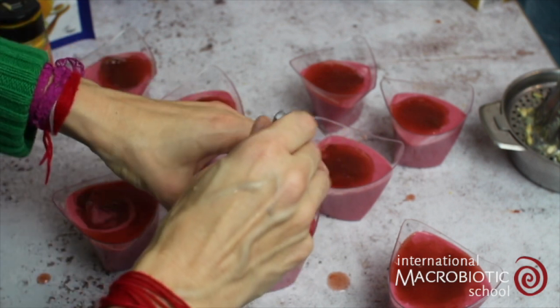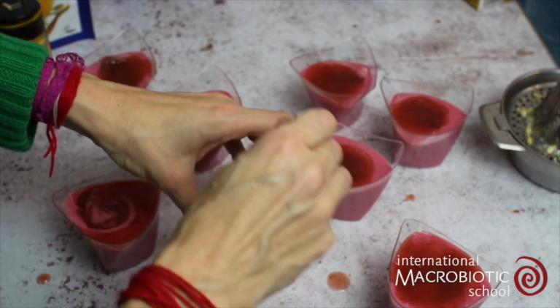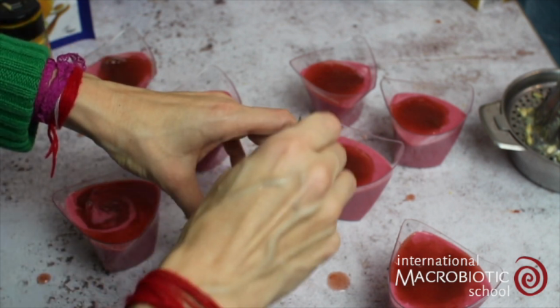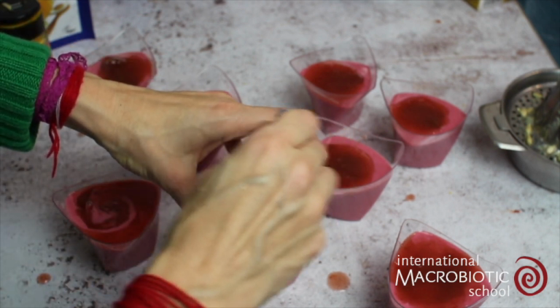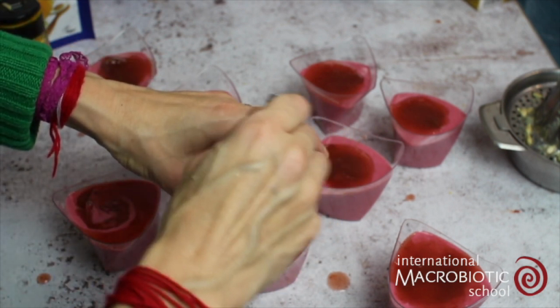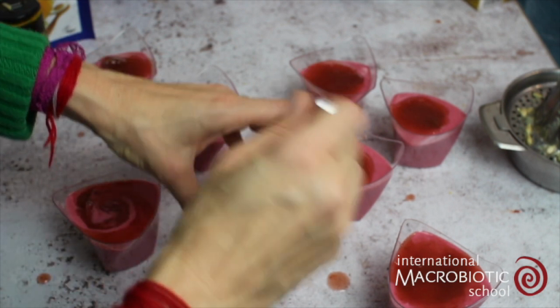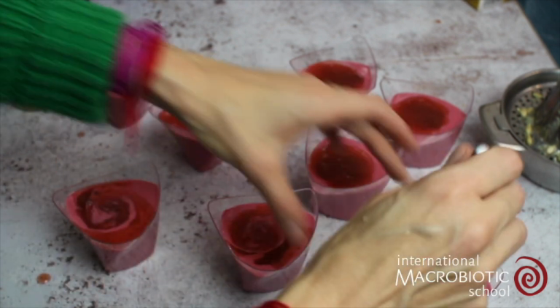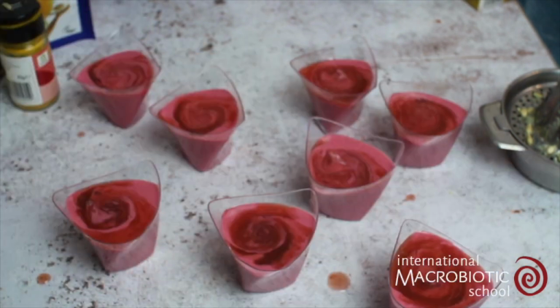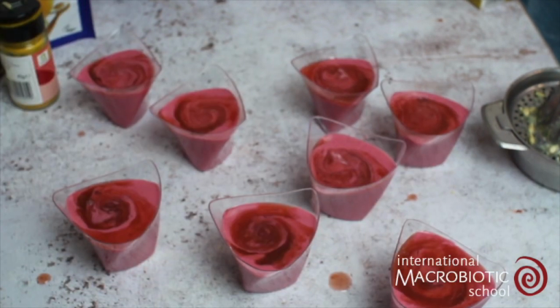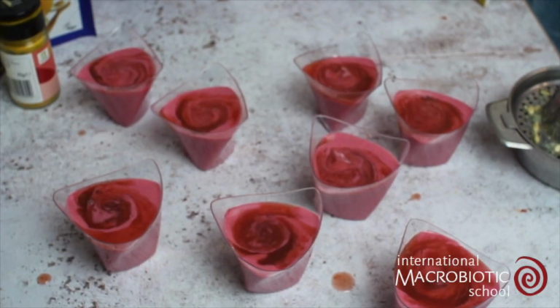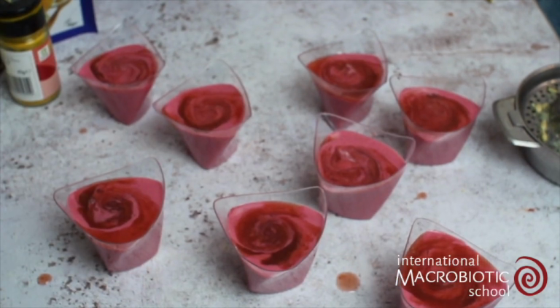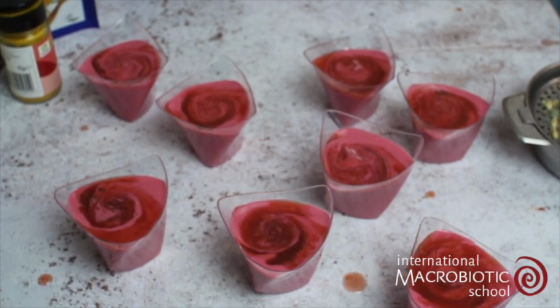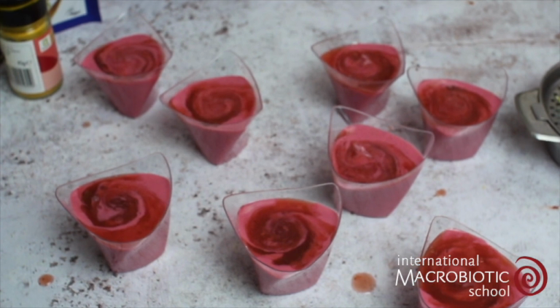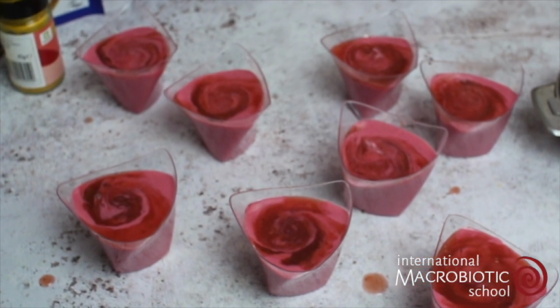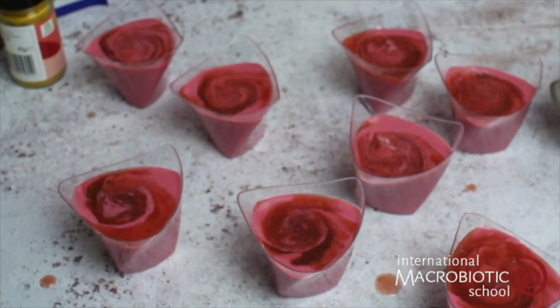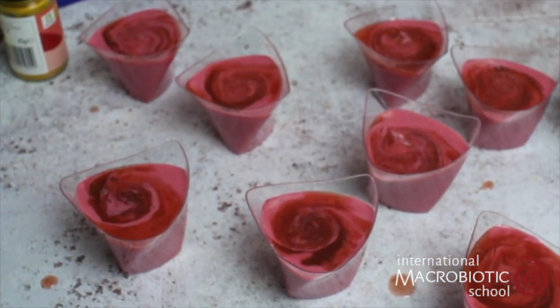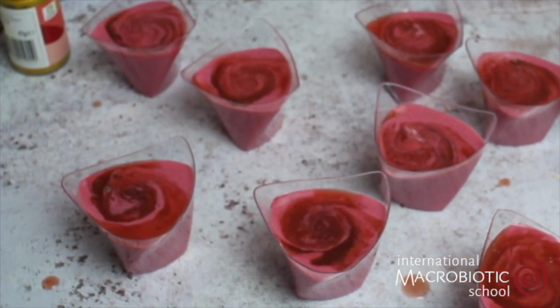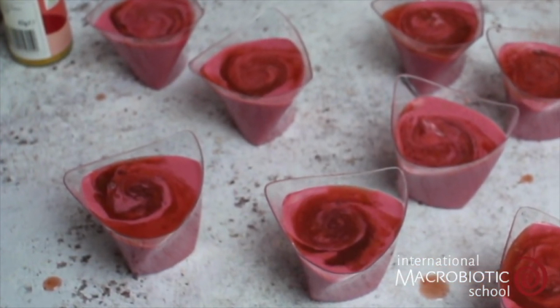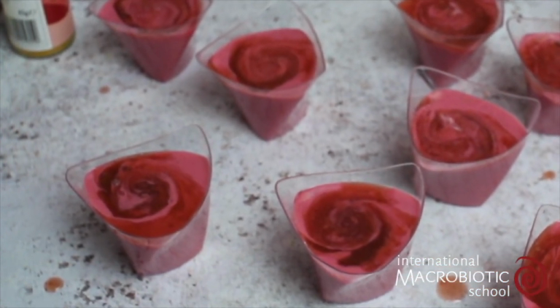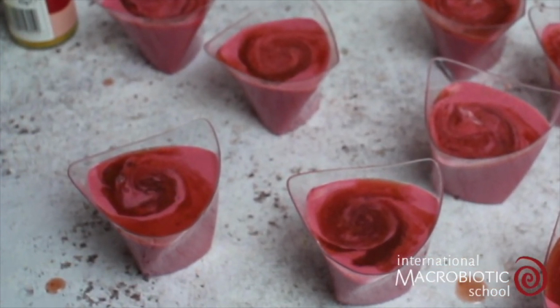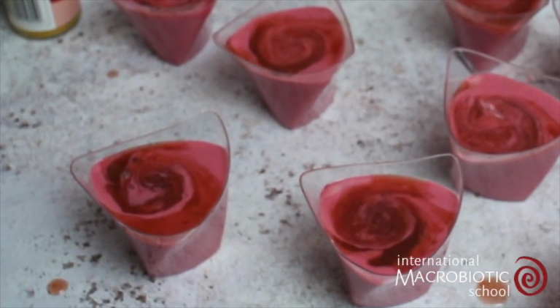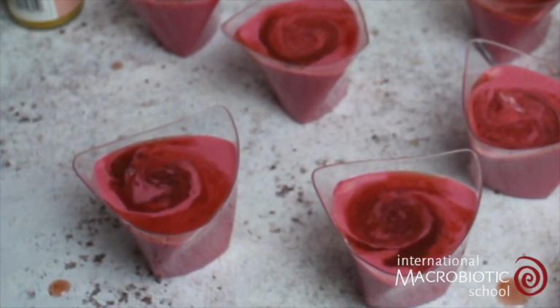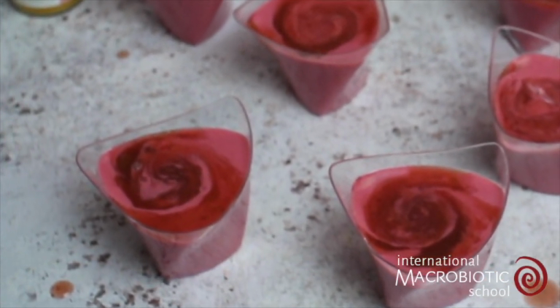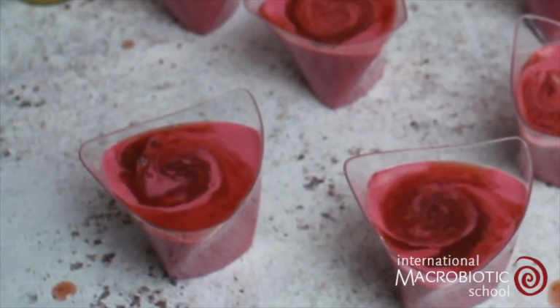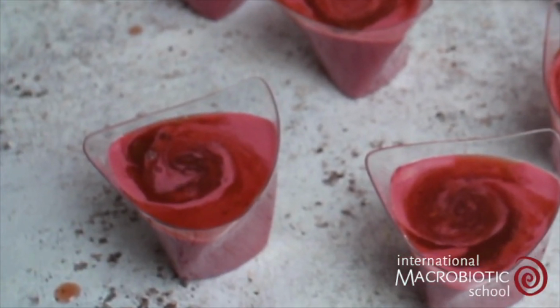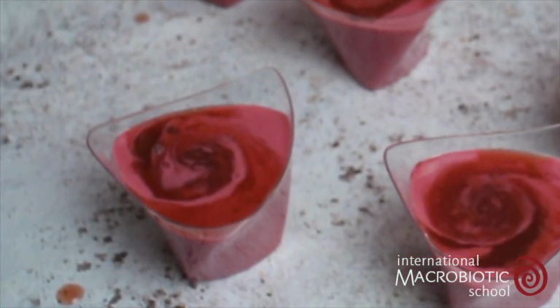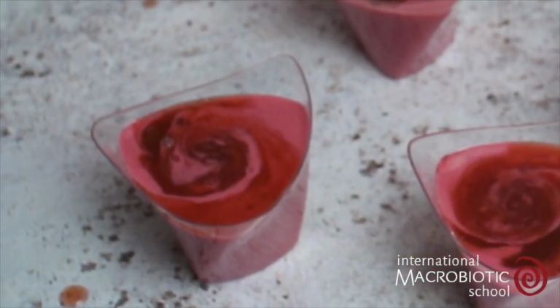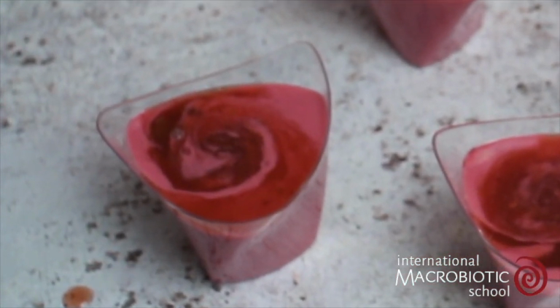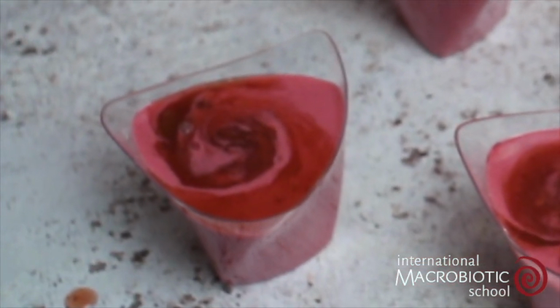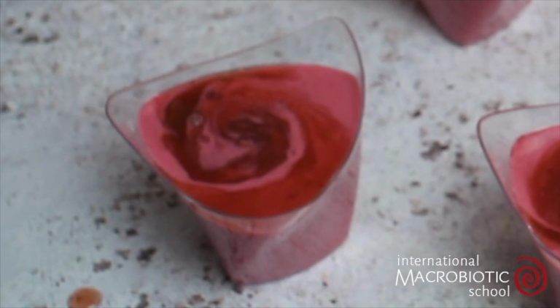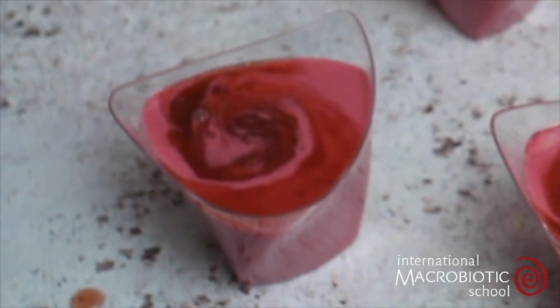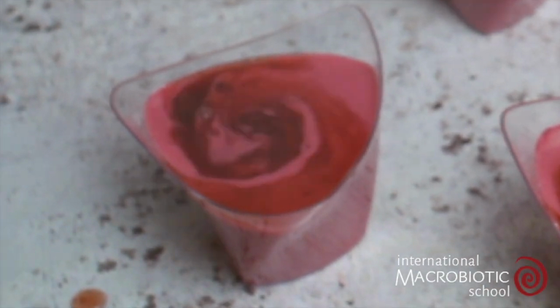Add it onto the top of each of the desserts and use a spoon to create a kind of swirl. And here we have our light, tangy and refreshing raspberry and lemon mousse.